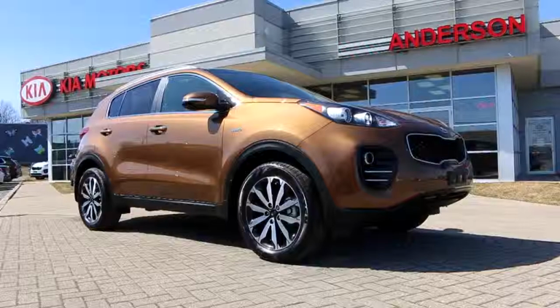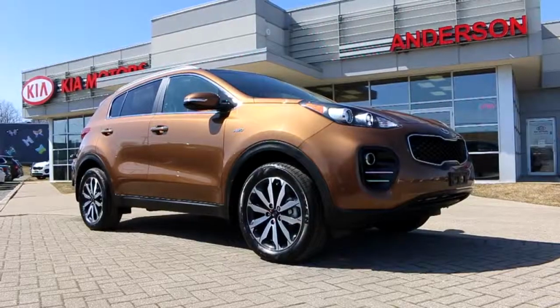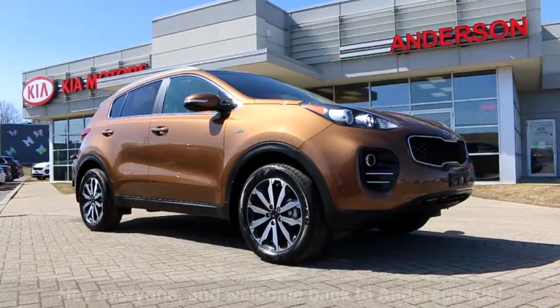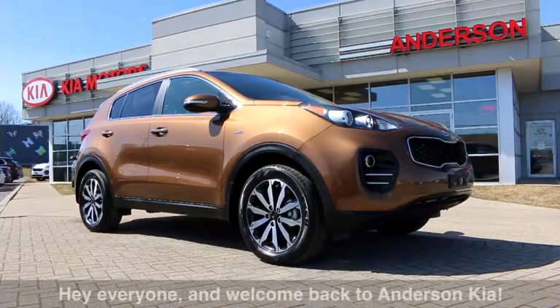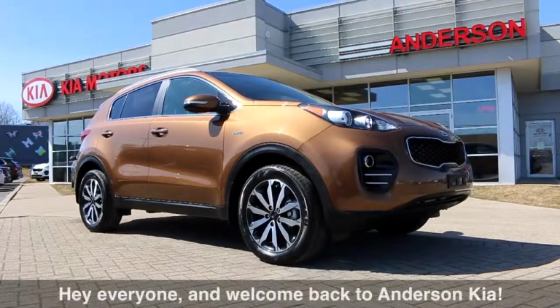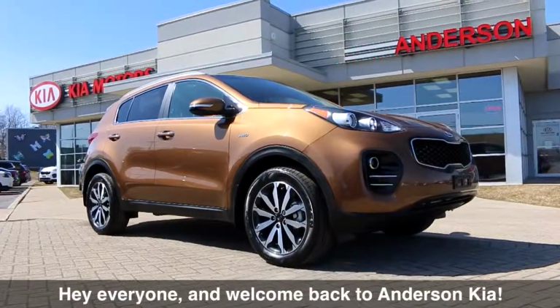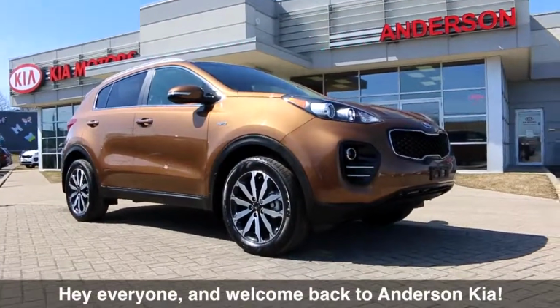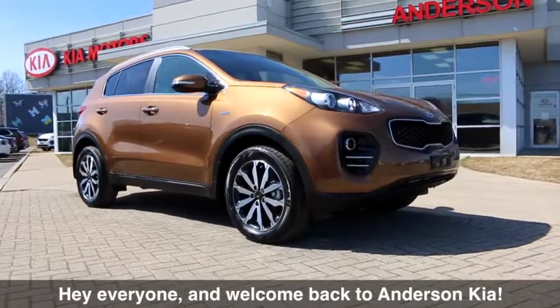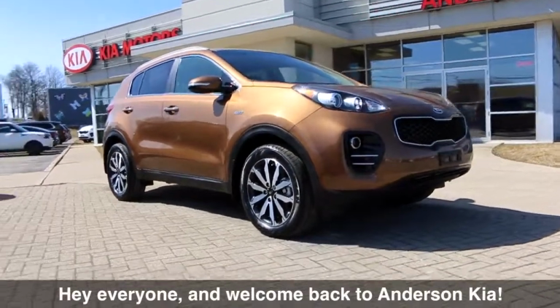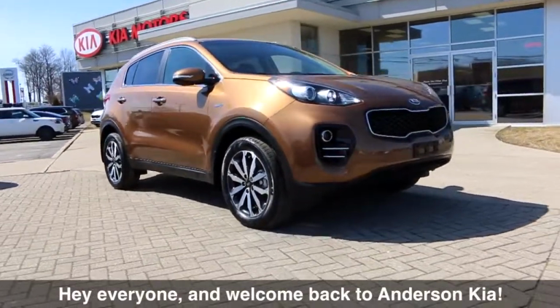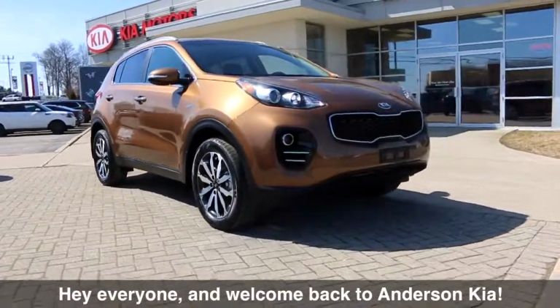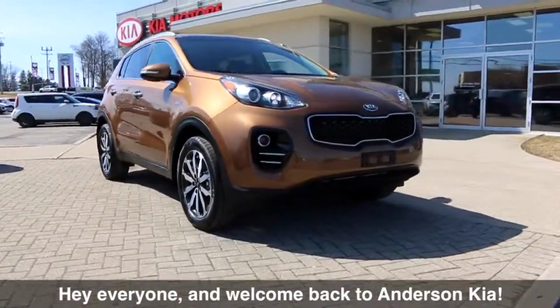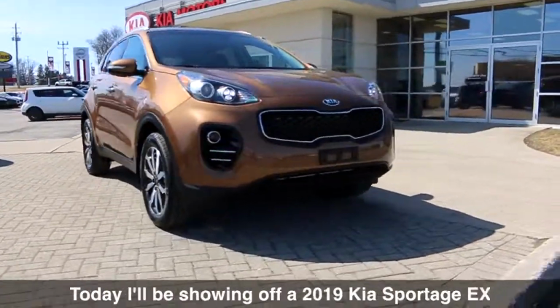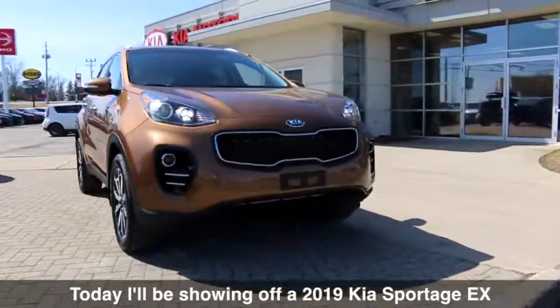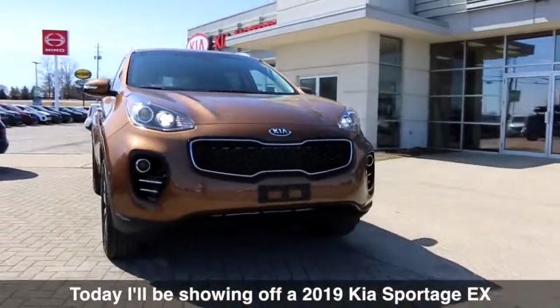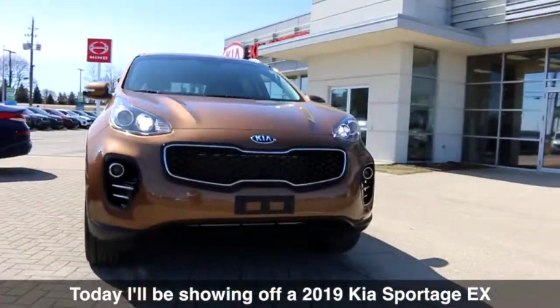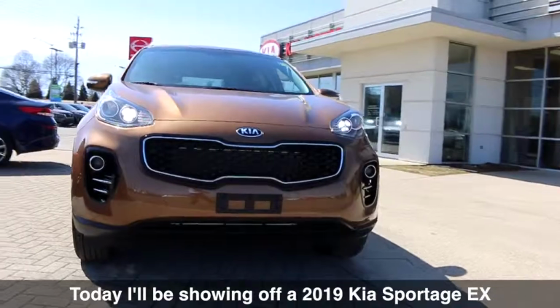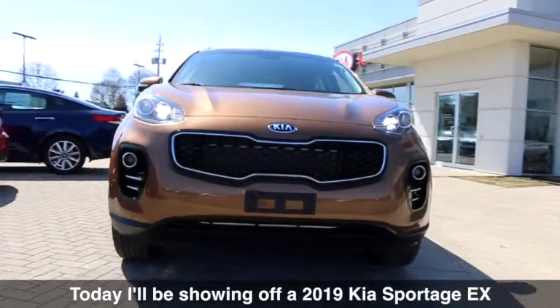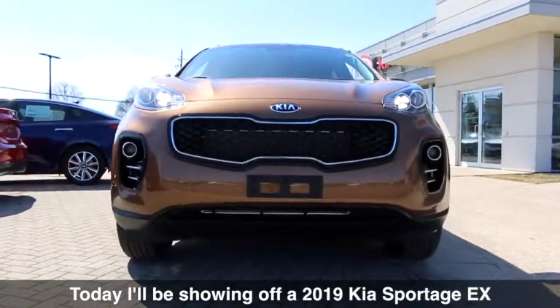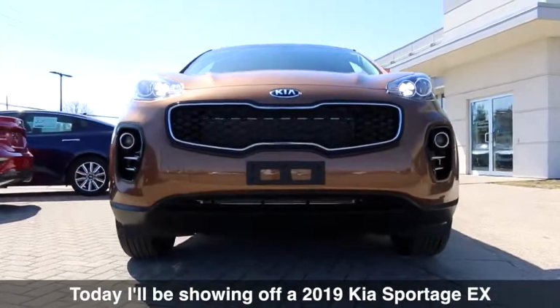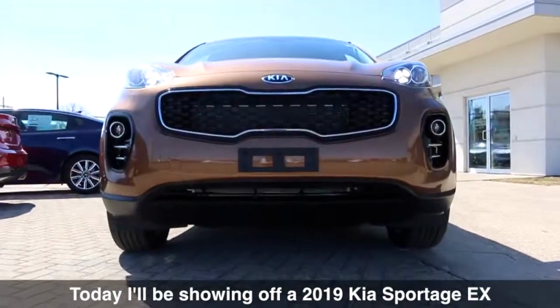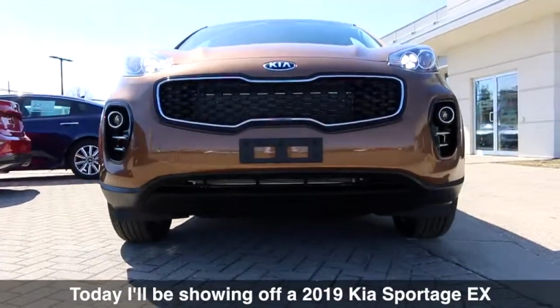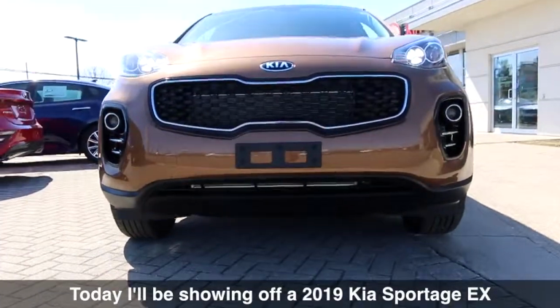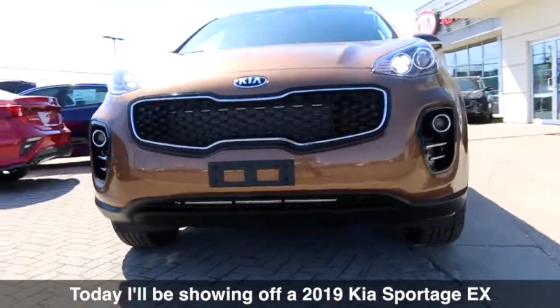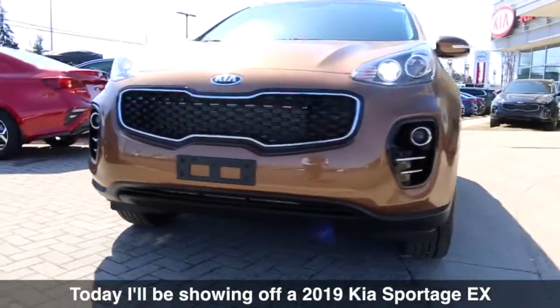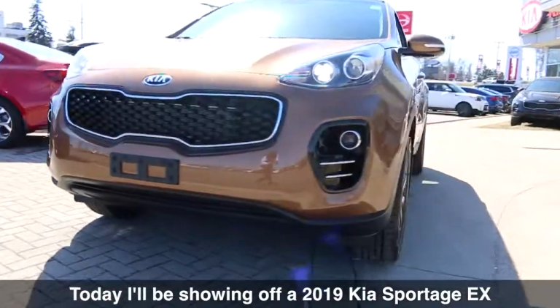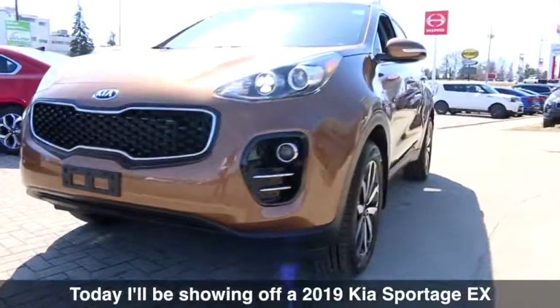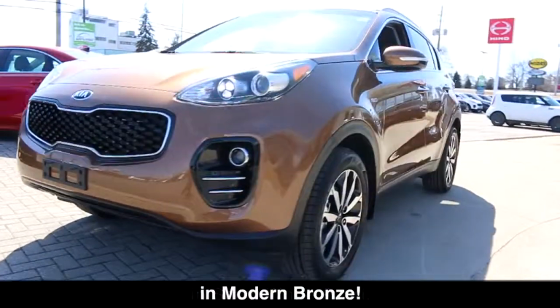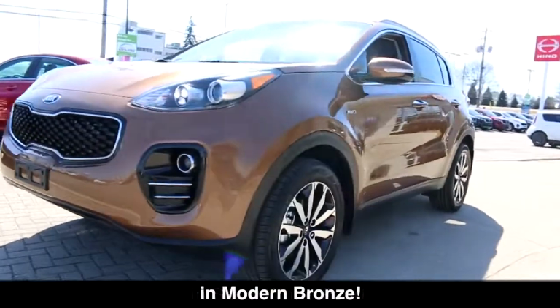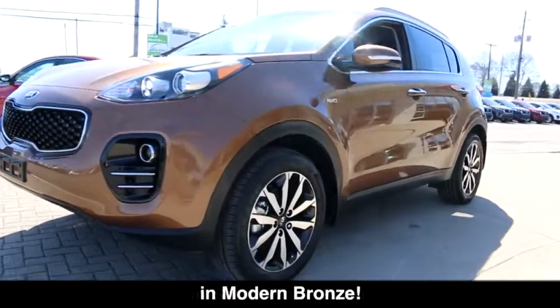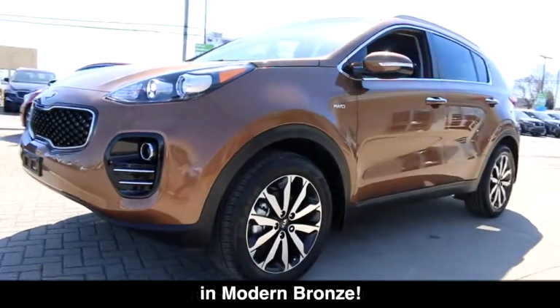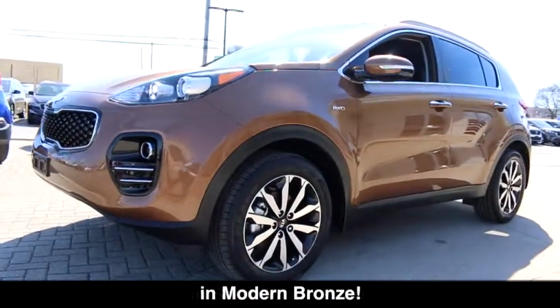Hey everyone and welcome back to Andersen Kia. Today I'll be showing off a 2019 Kia Sportage EX in modern bronze.